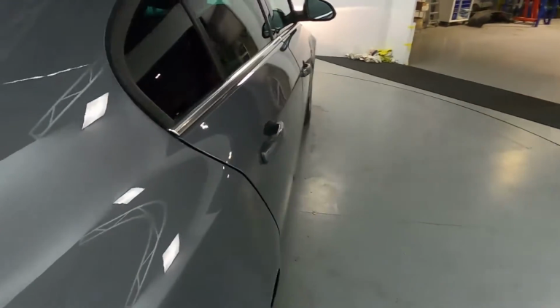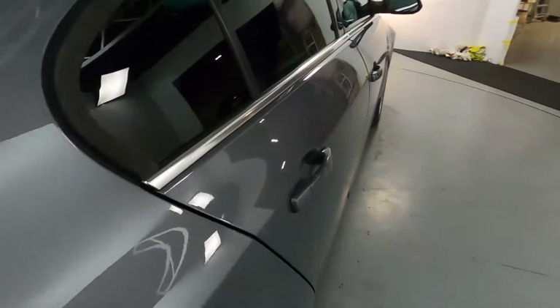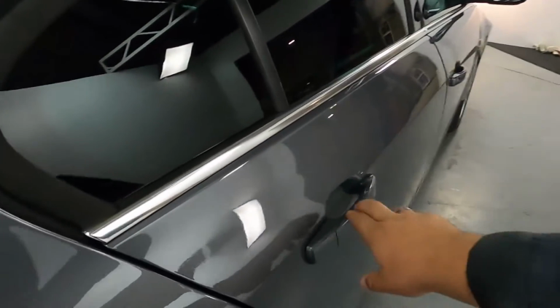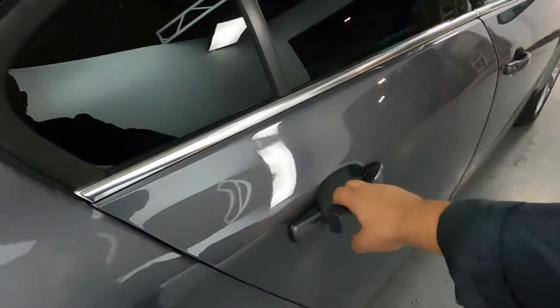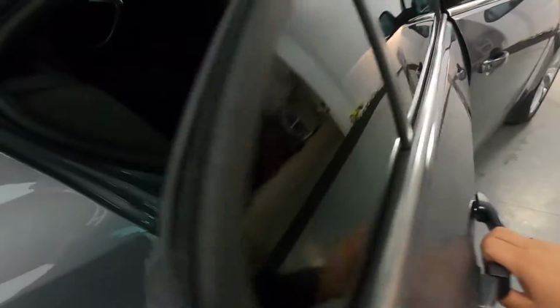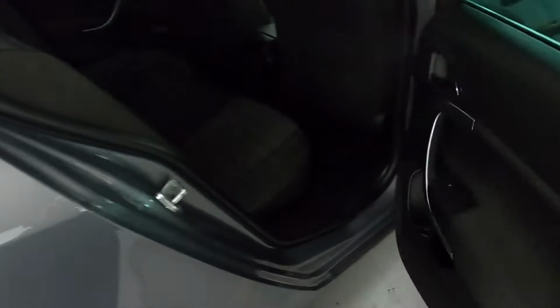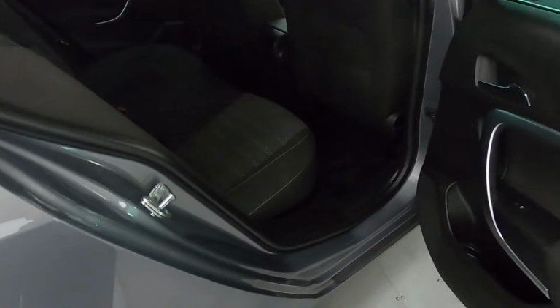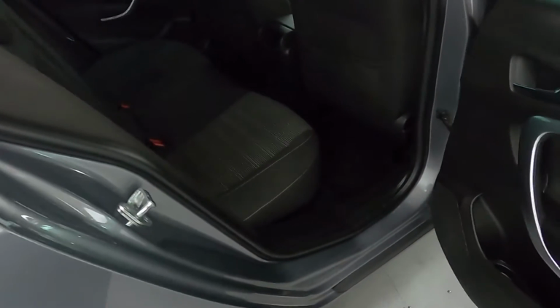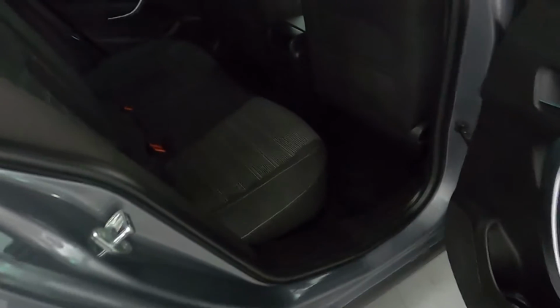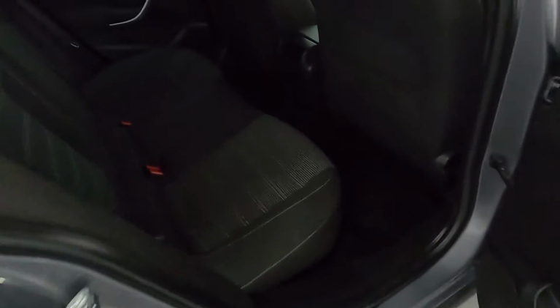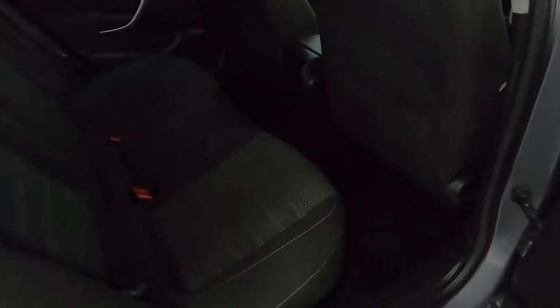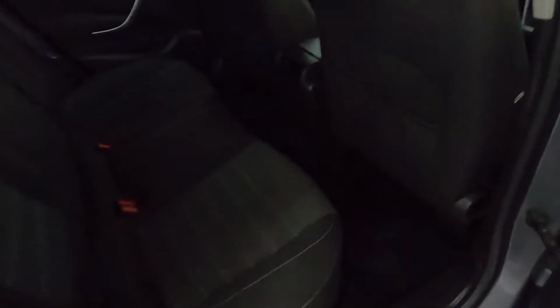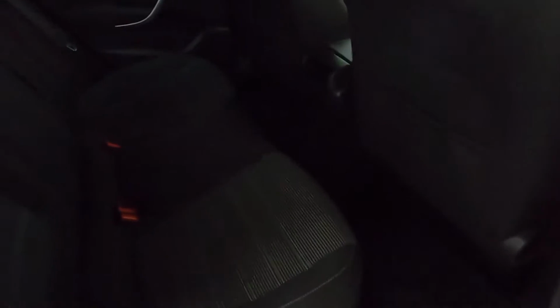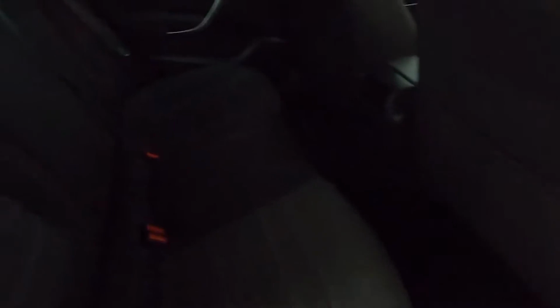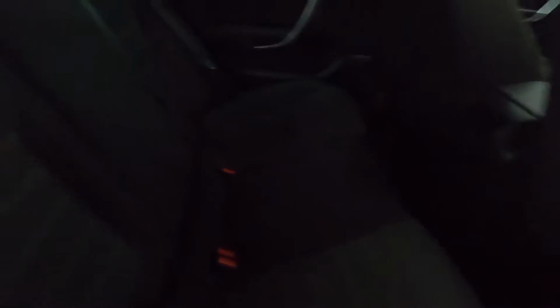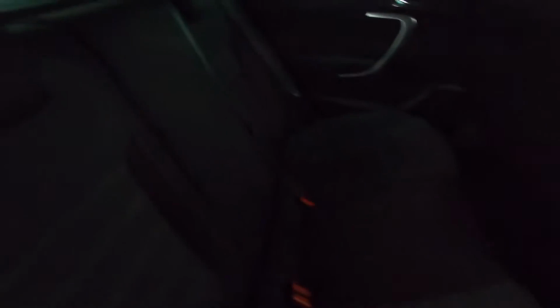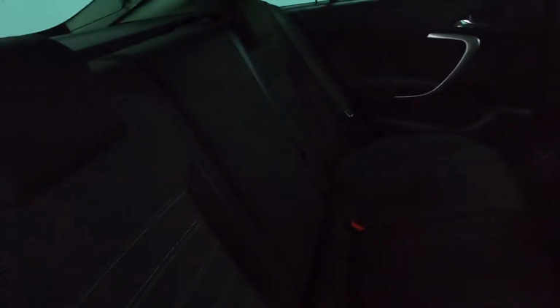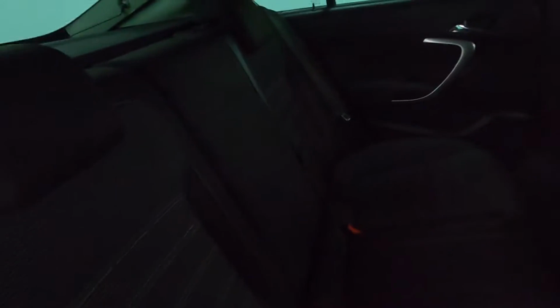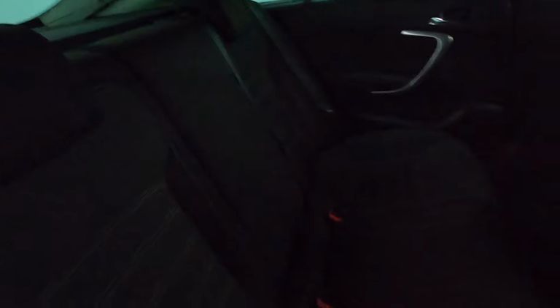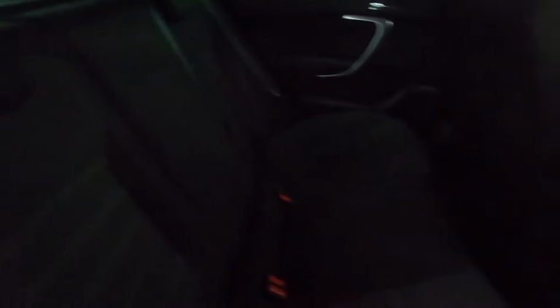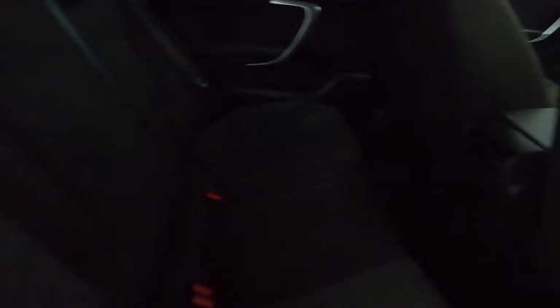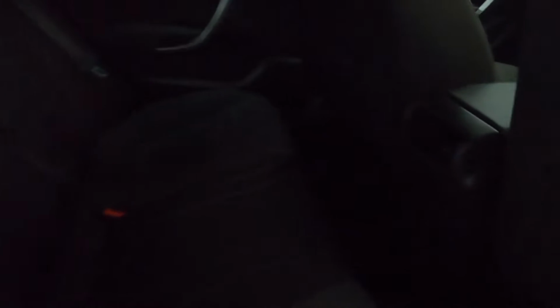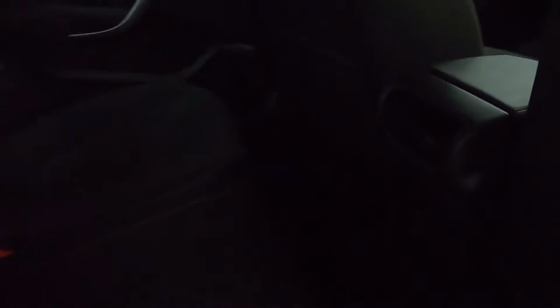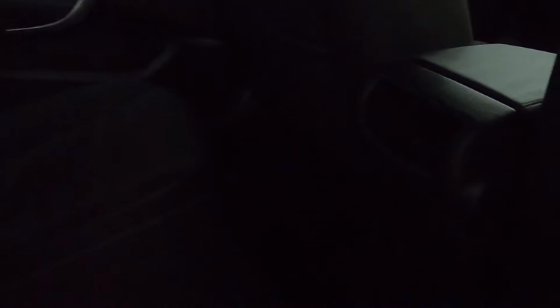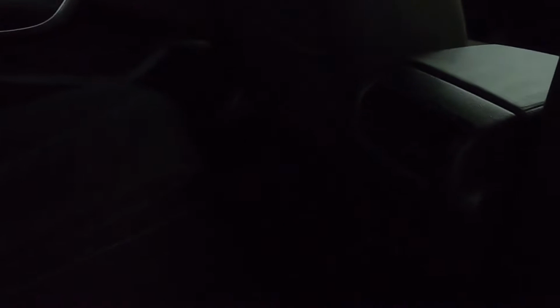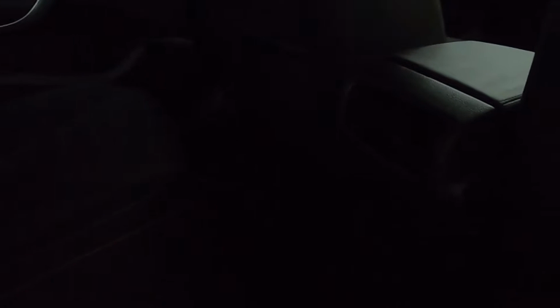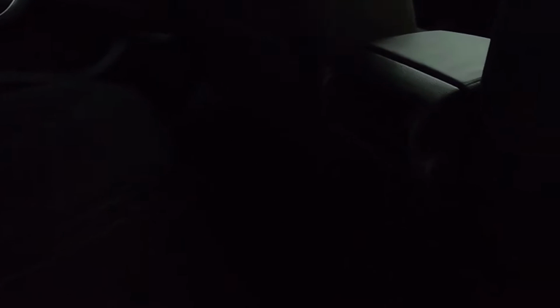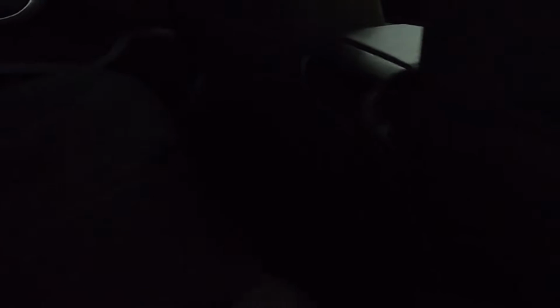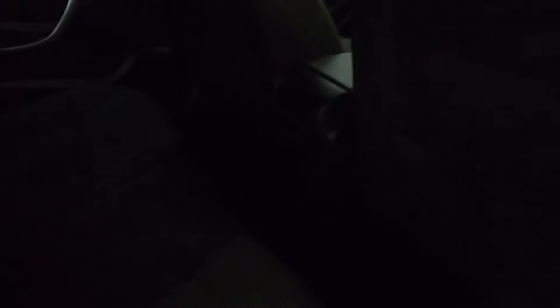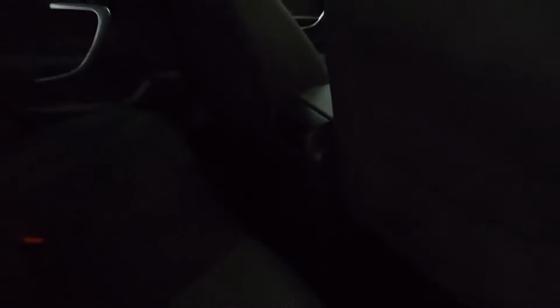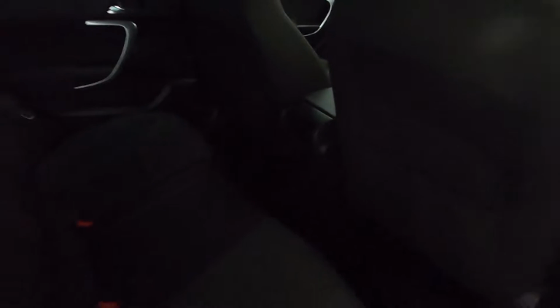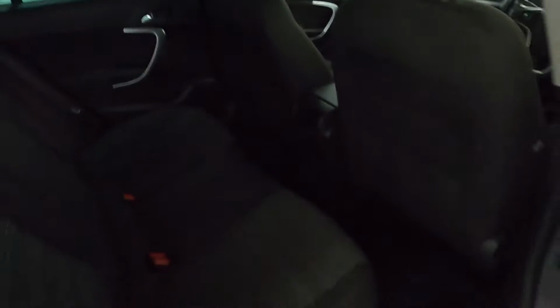Now in terms of interior, there are nice big cloth seats with an amazing amount of legroom. You've also got some storage in the back of the centre console and on the back of the two front seats.